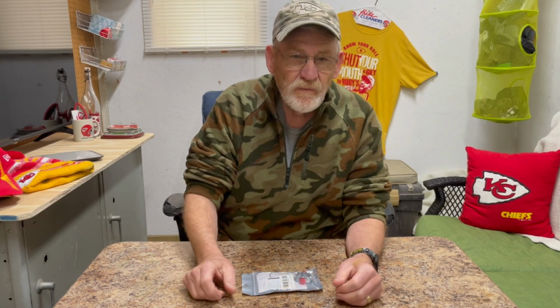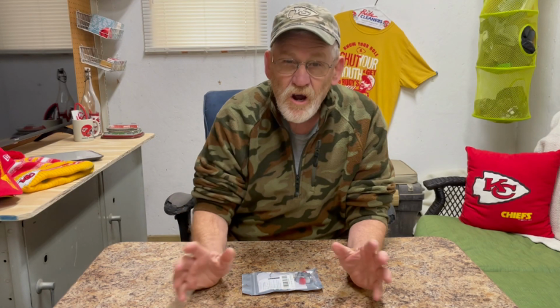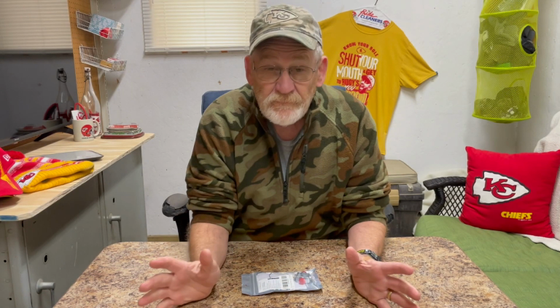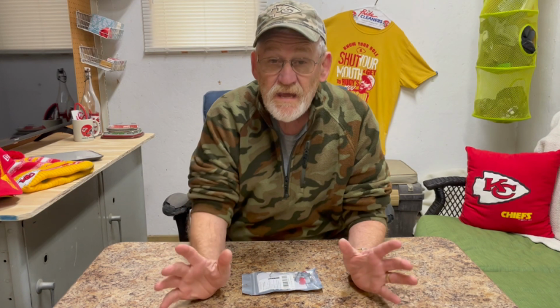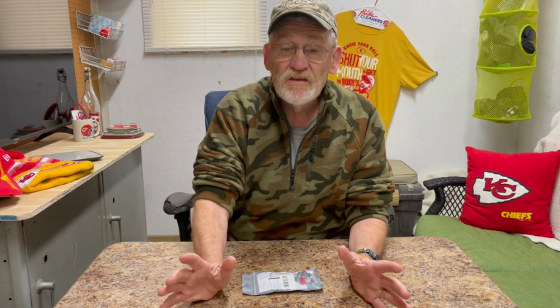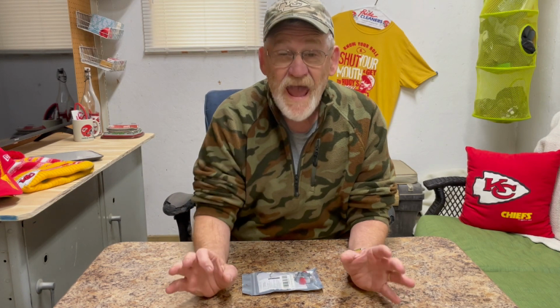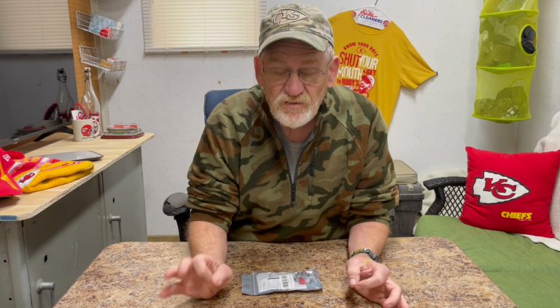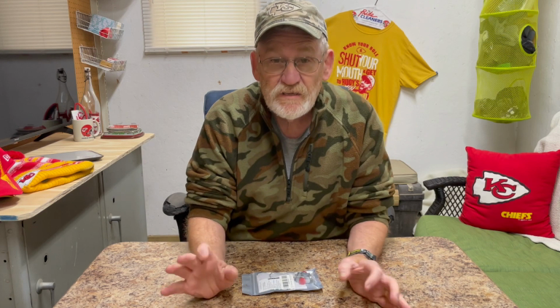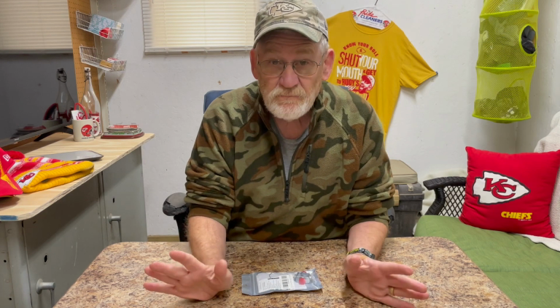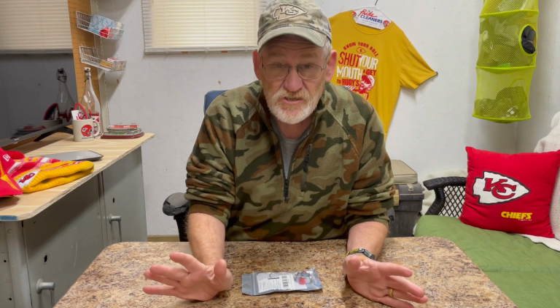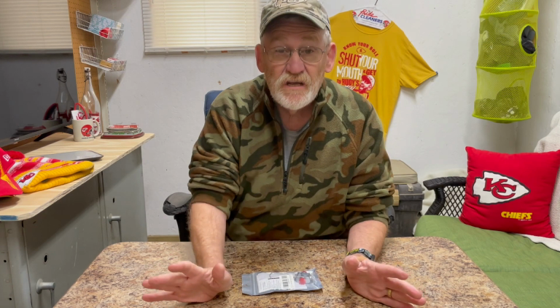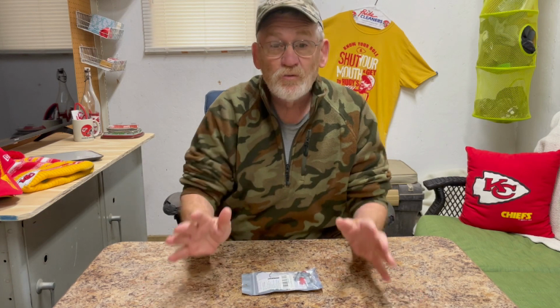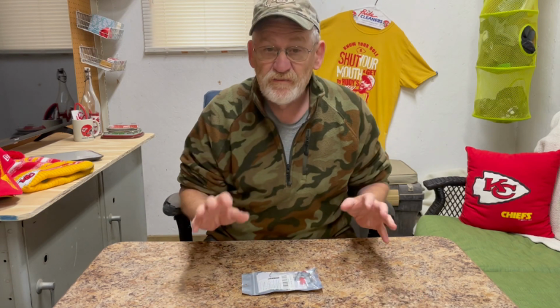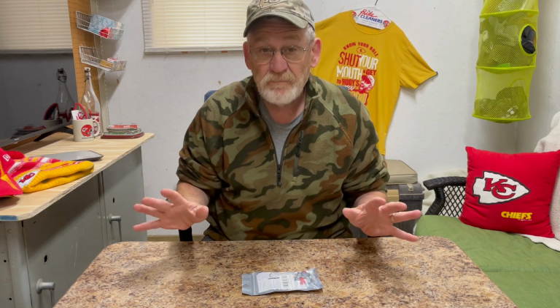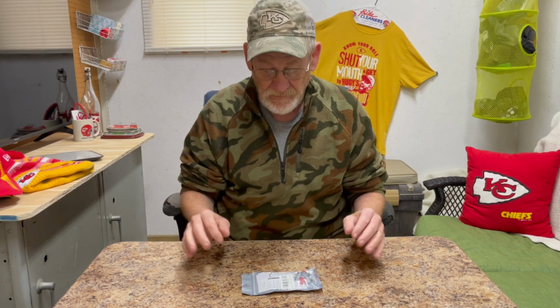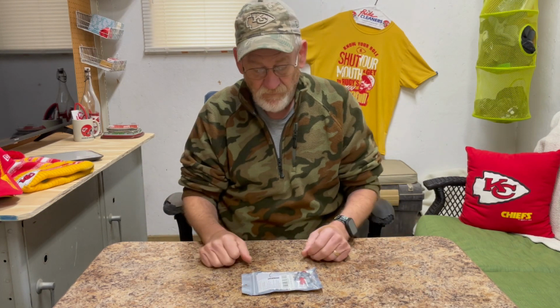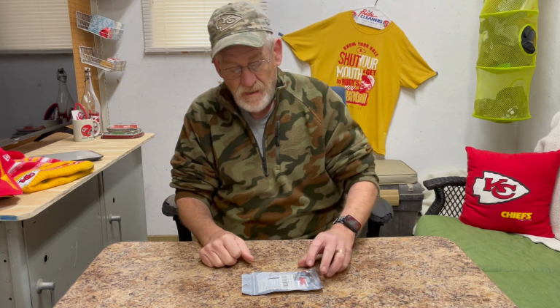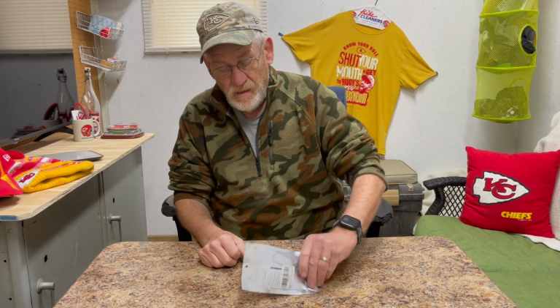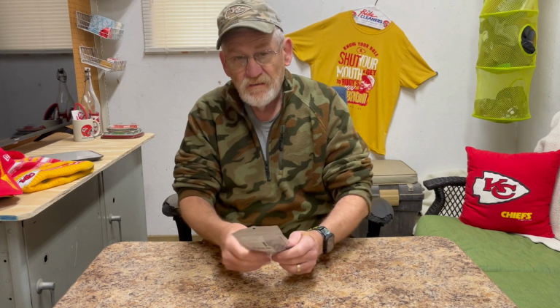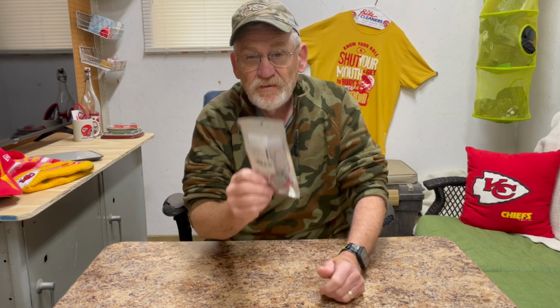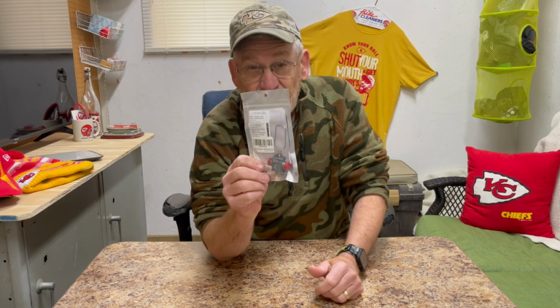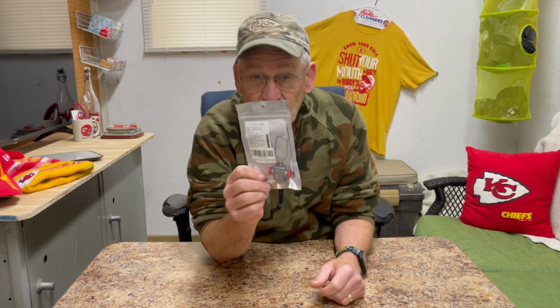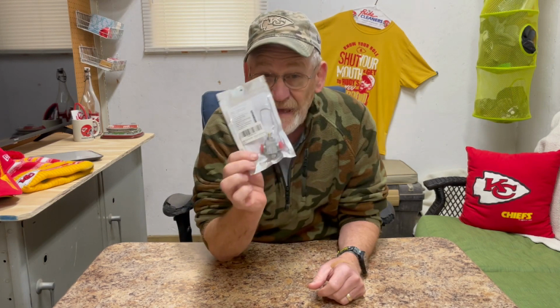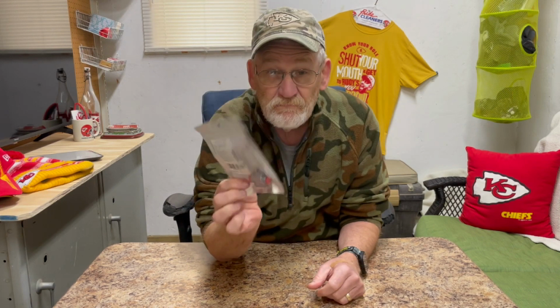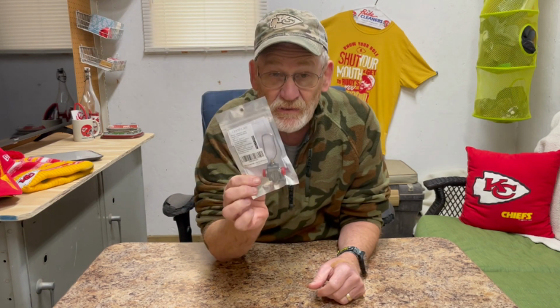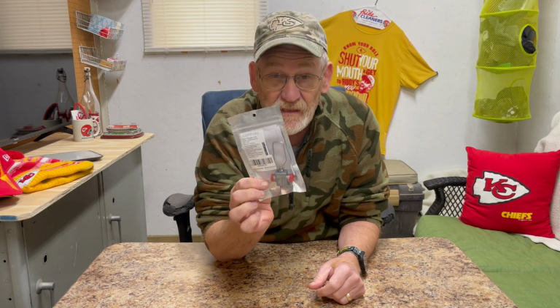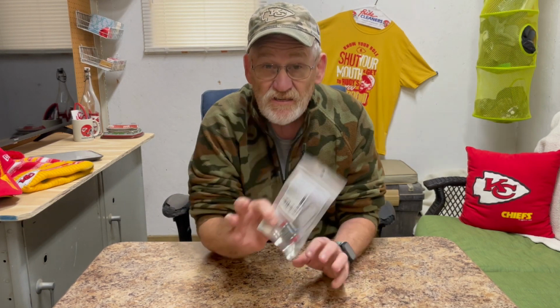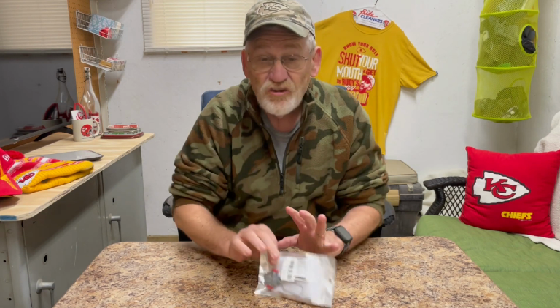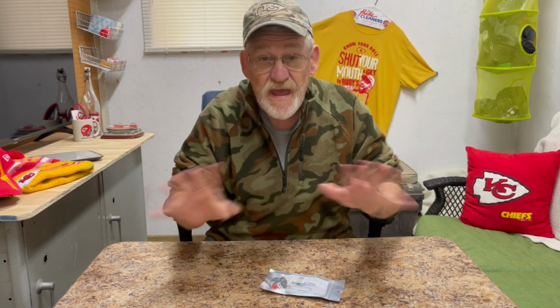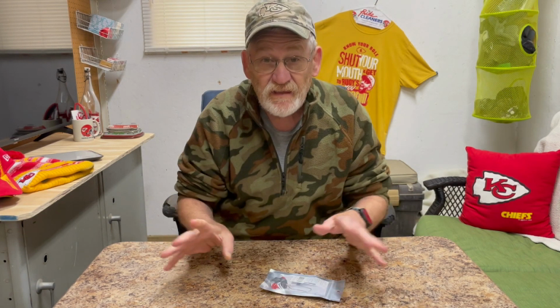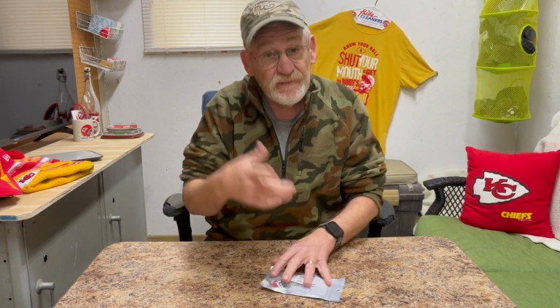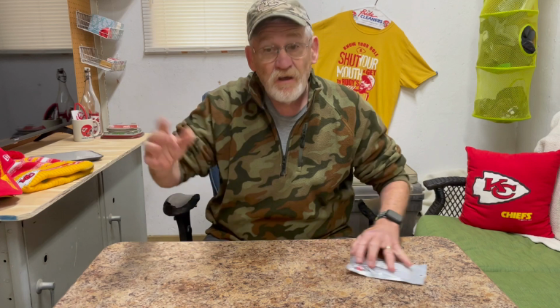Here is an absolute game changer in the world of backpacking. This little device by Camping Moon changes everything. Let me show you.